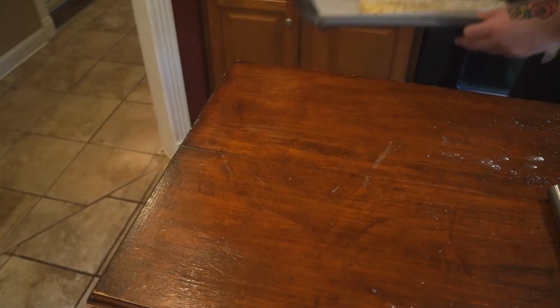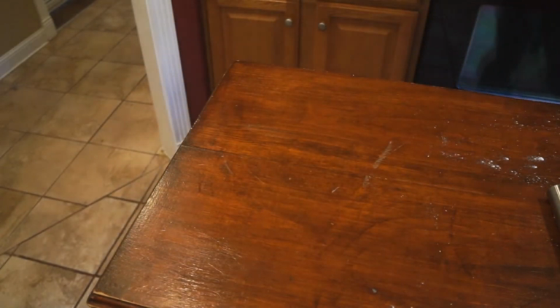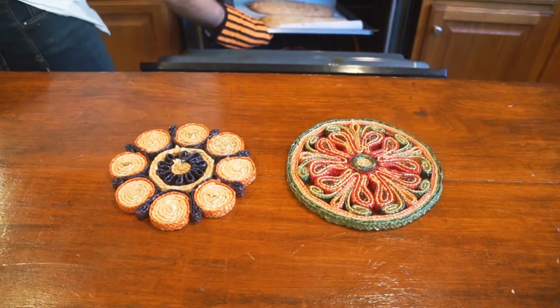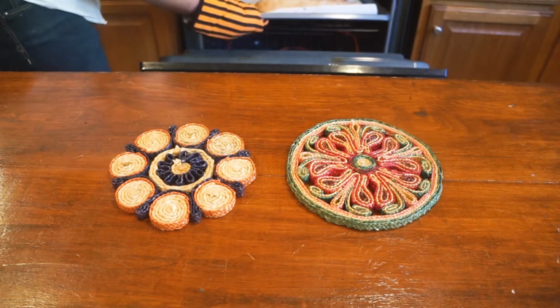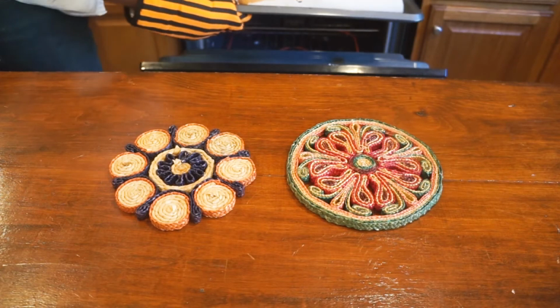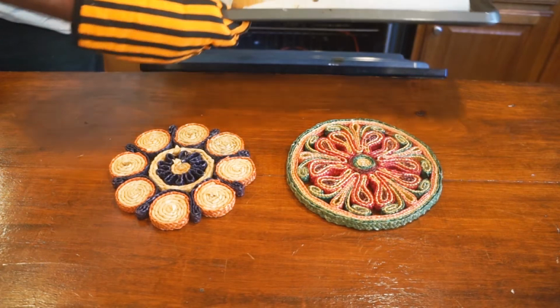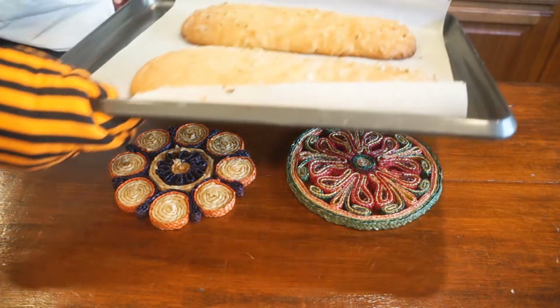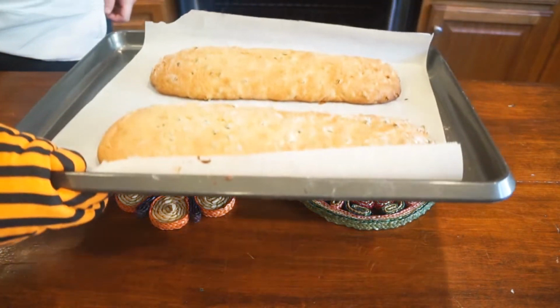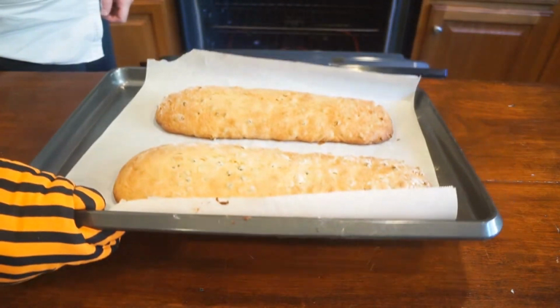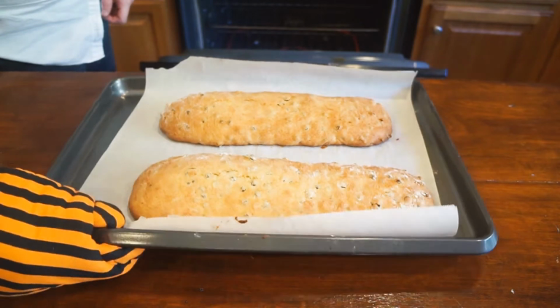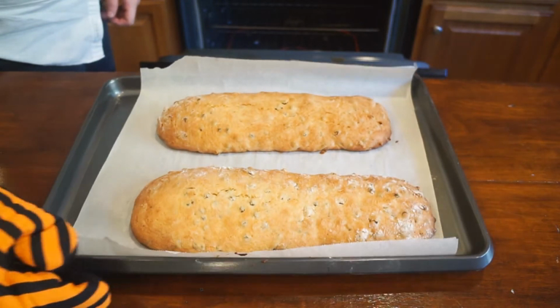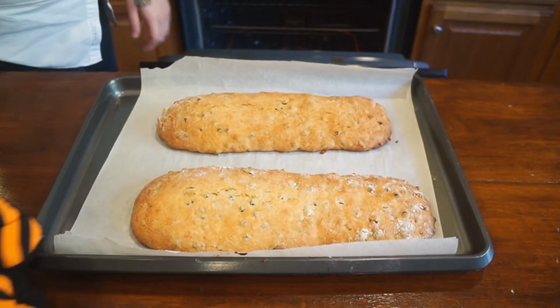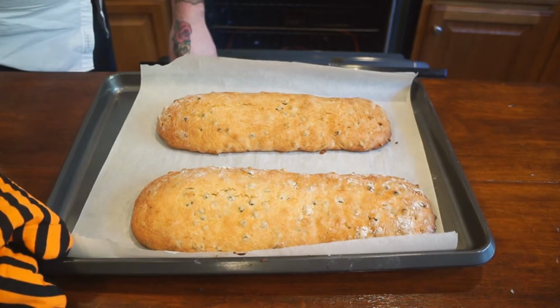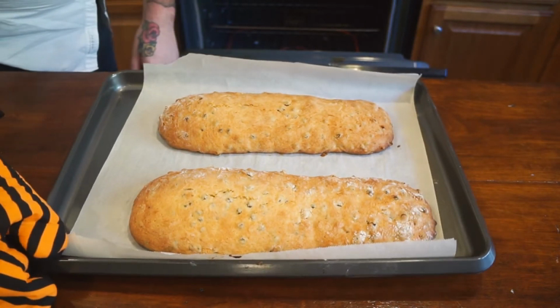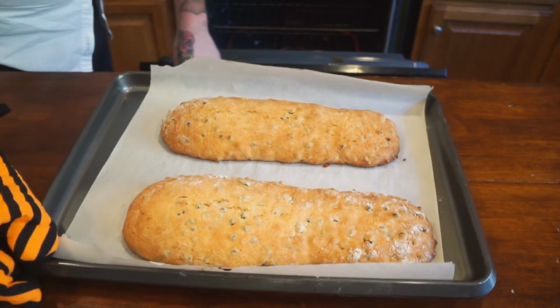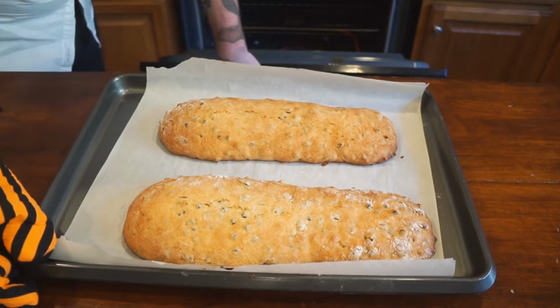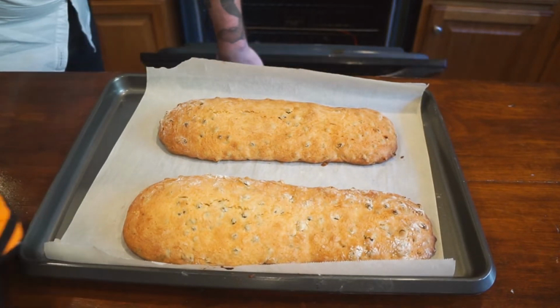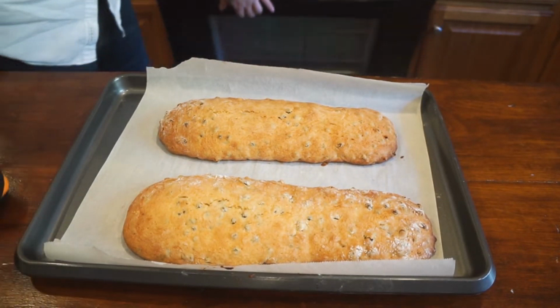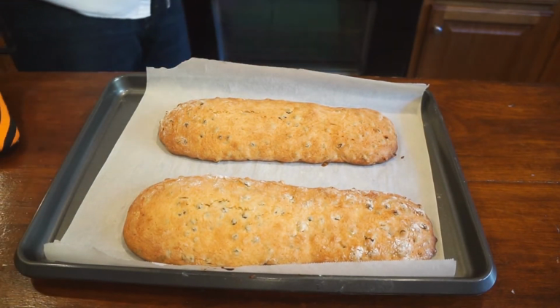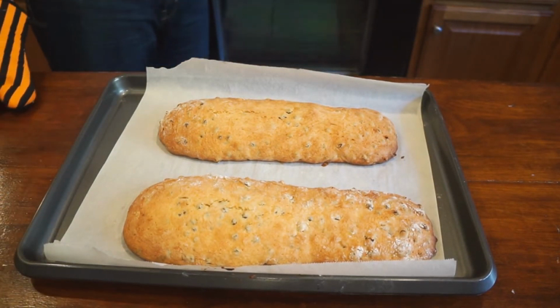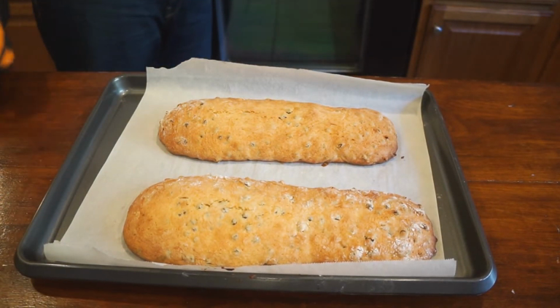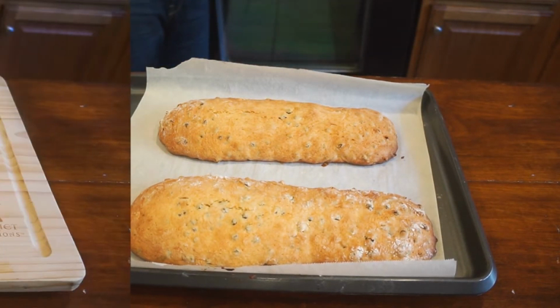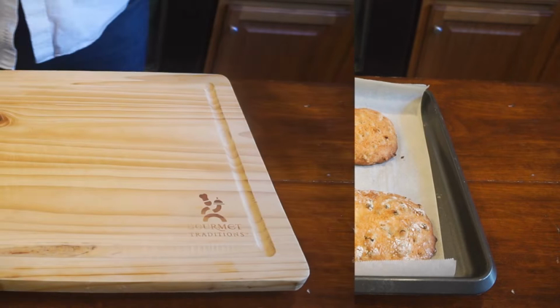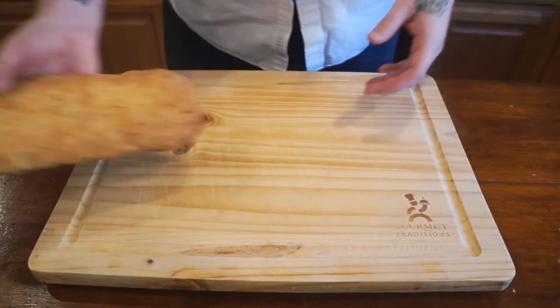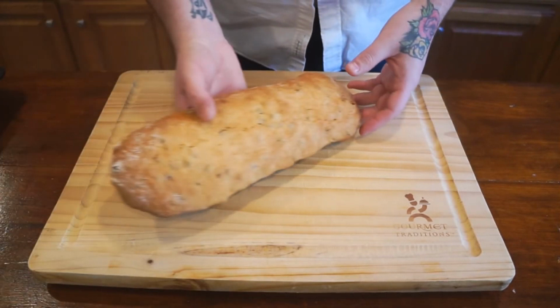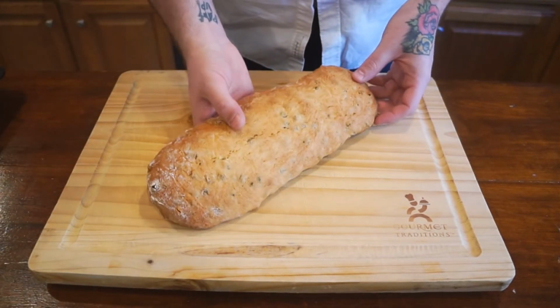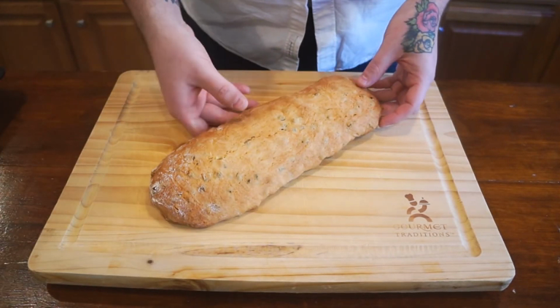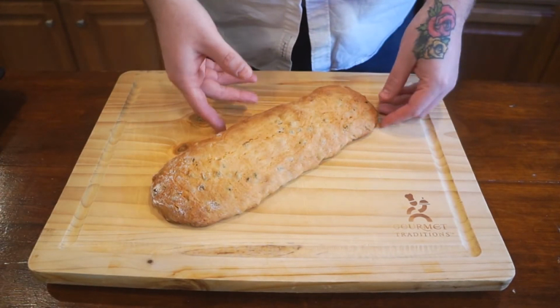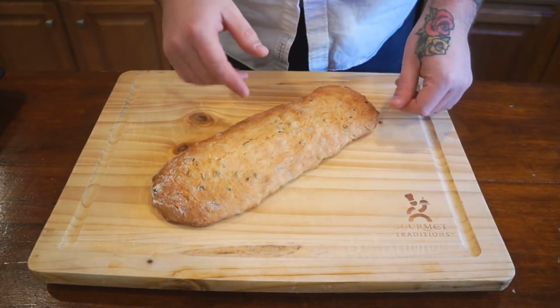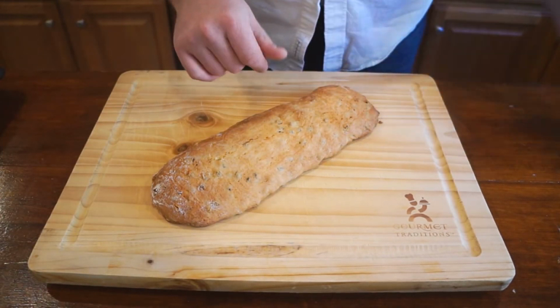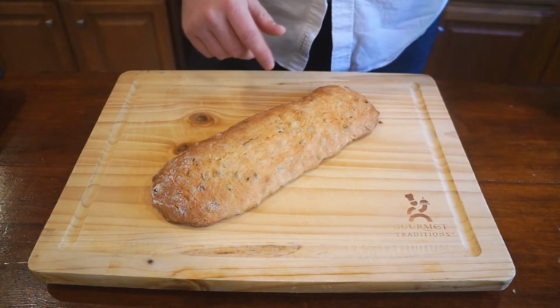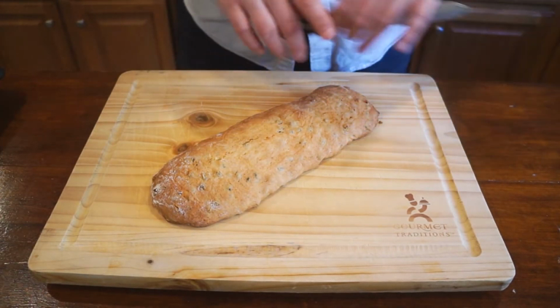Once they come out, they look like this. This is the first bake, and in Italian, biscotti means twice baked — so we're going to bake these again after we cut them down into our biscotti cookies.